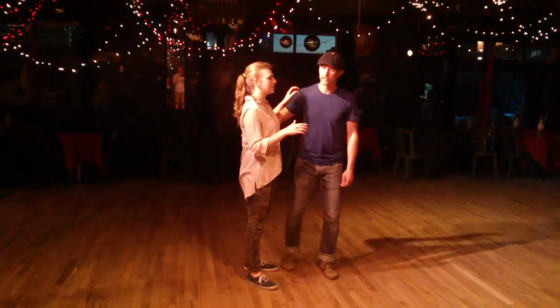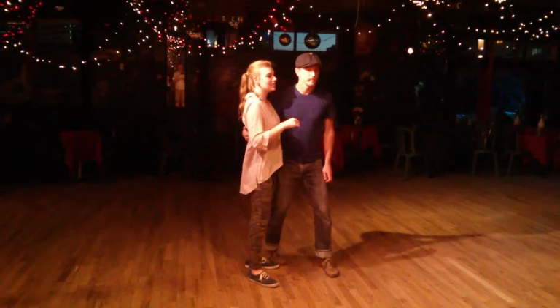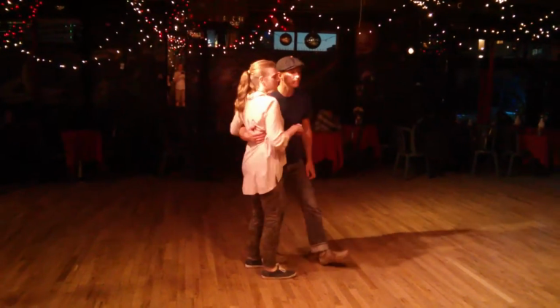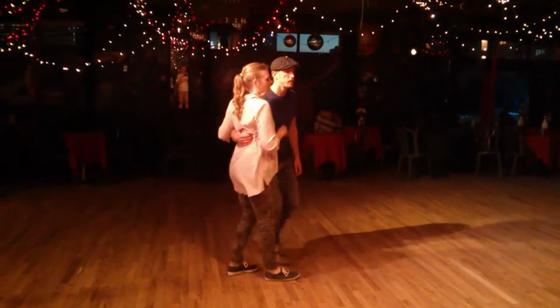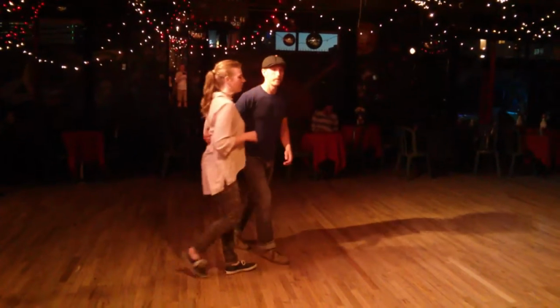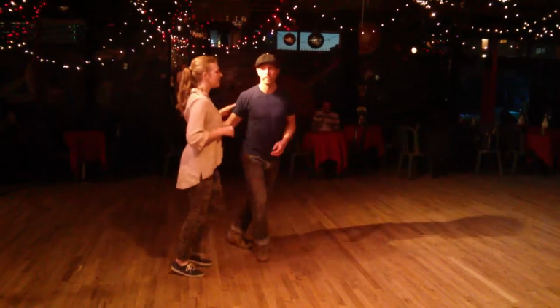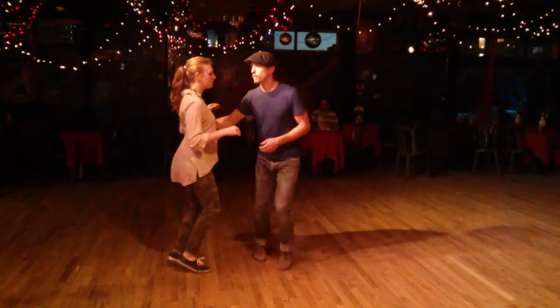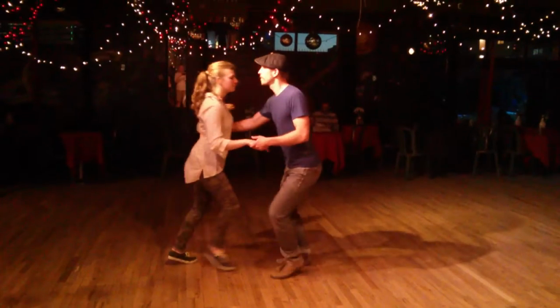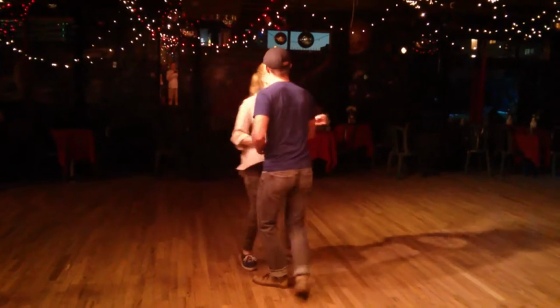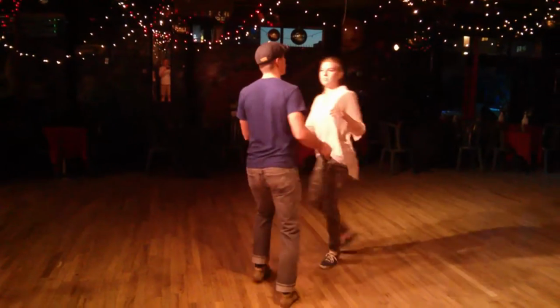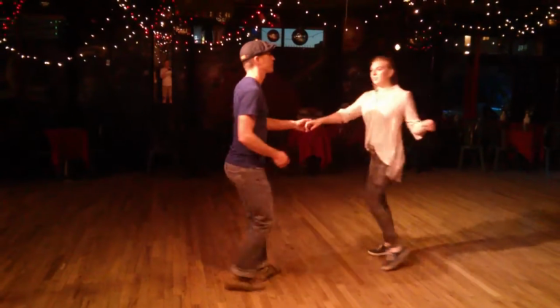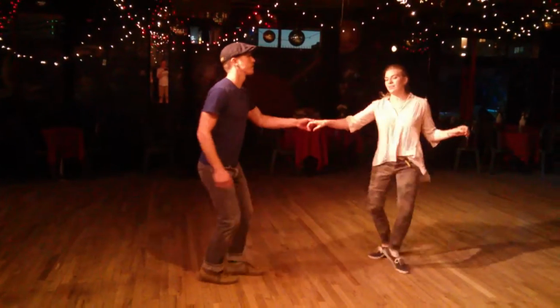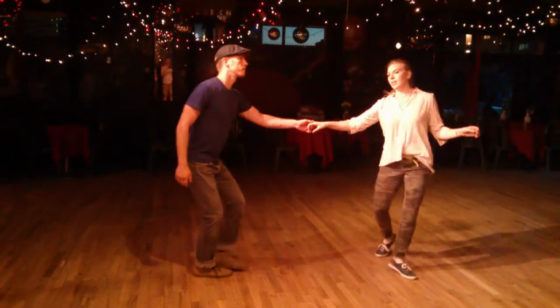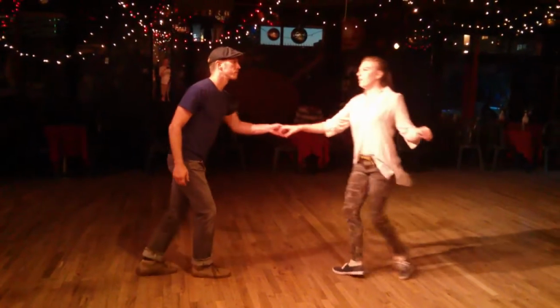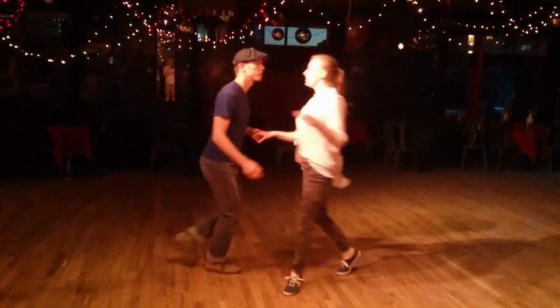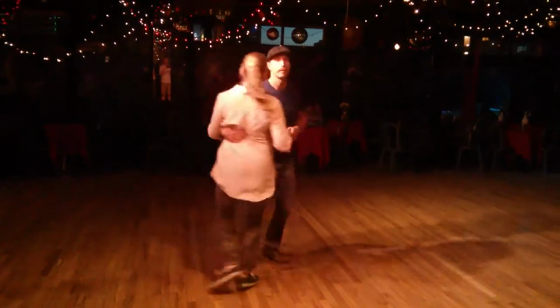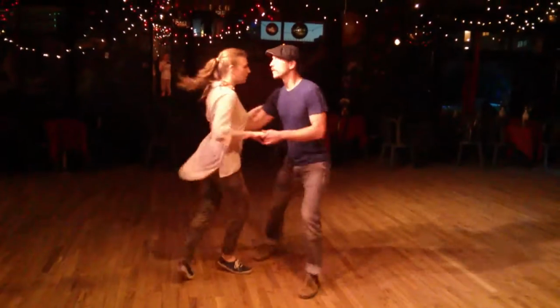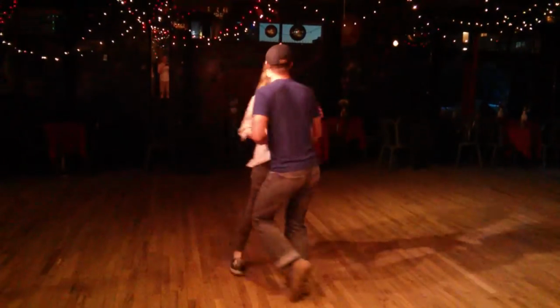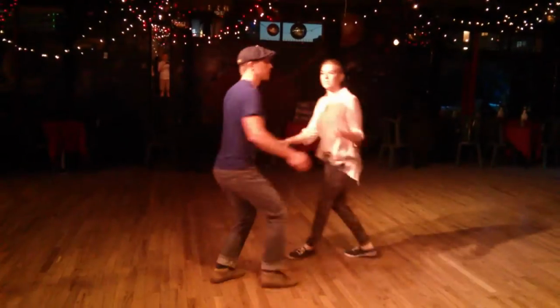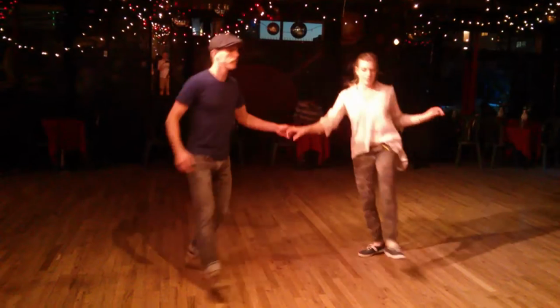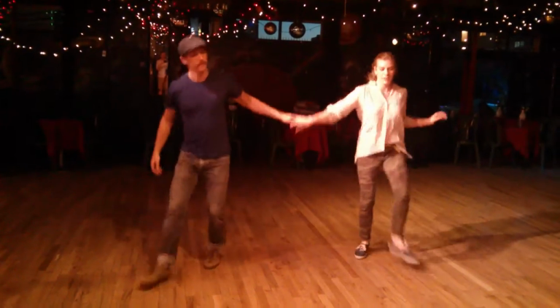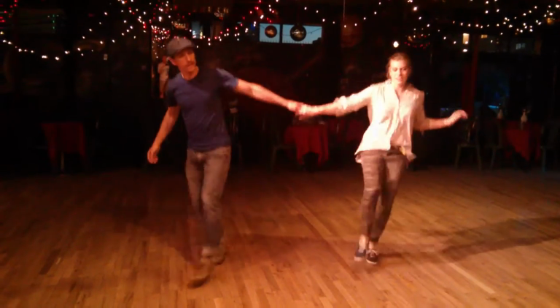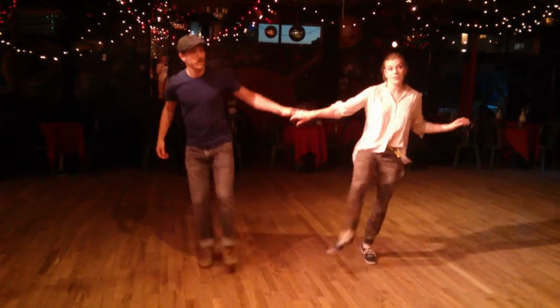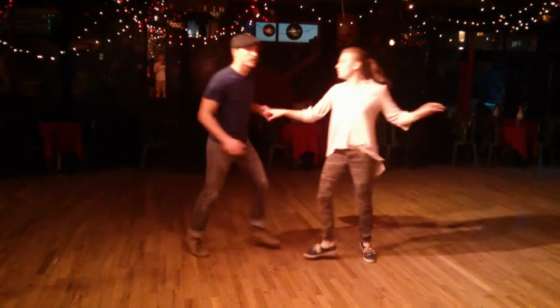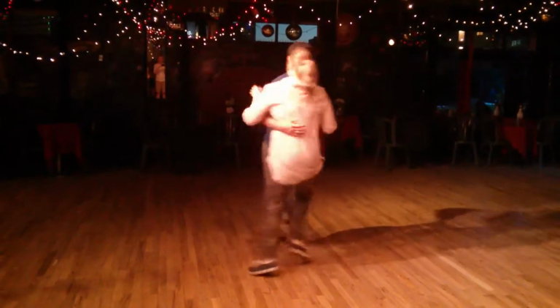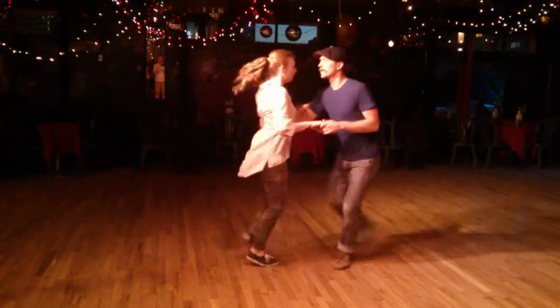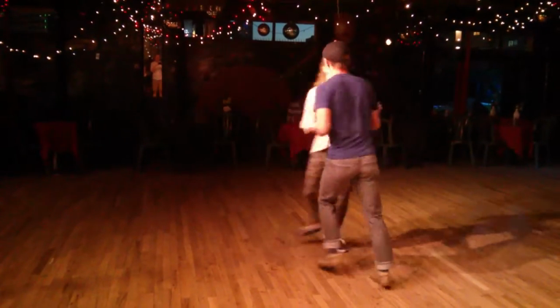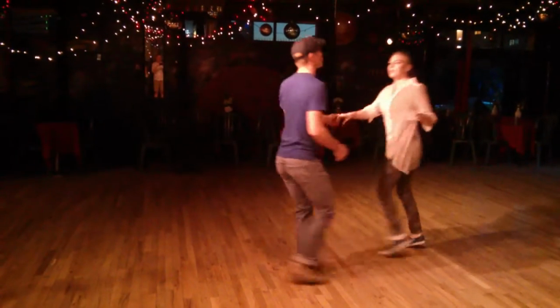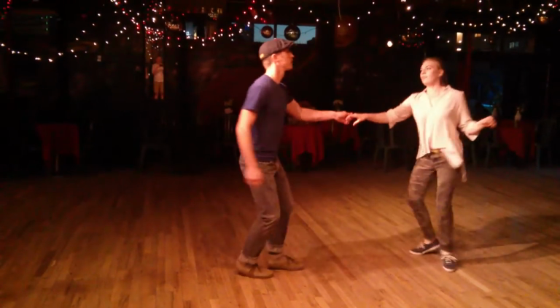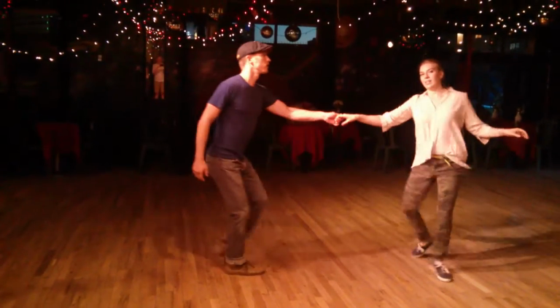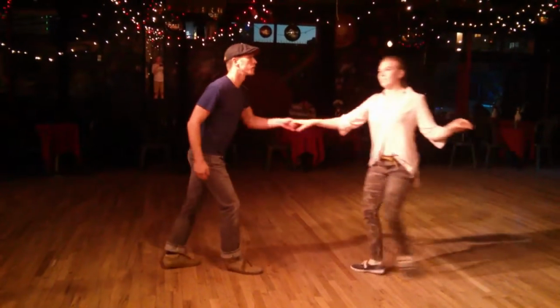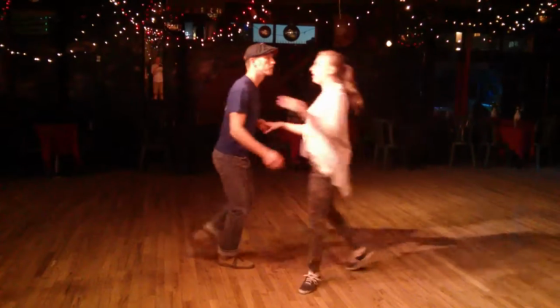So it looks like this. We start with the basic — five, six, seven, eight. Then we did a variation: five, six, double kick, double kick, triple step. Seven, eight, into a Texas Tommy.